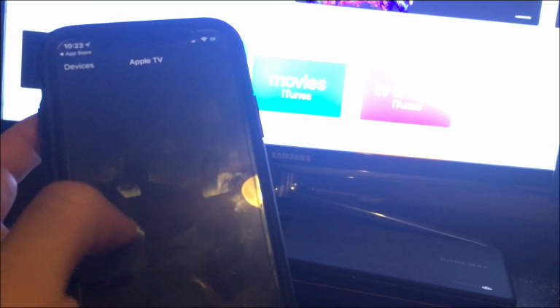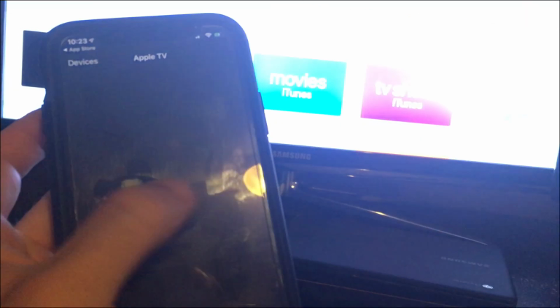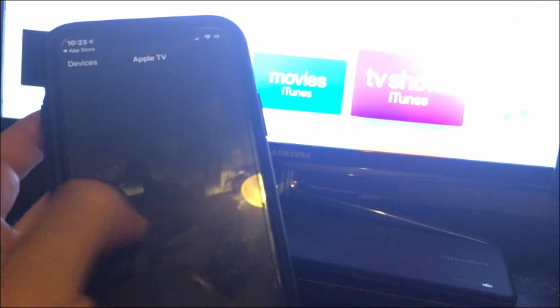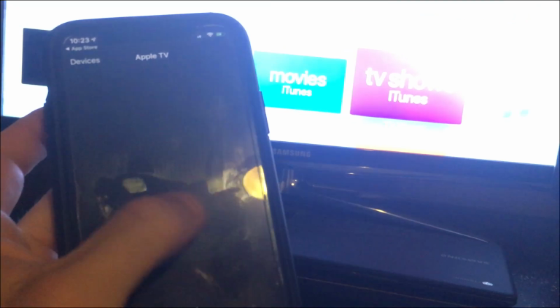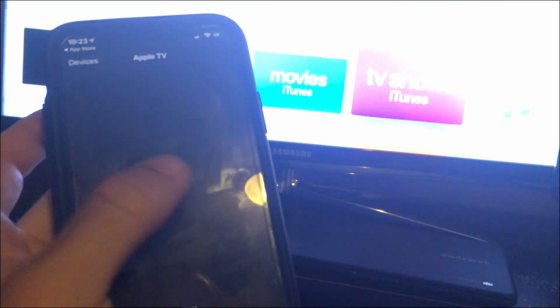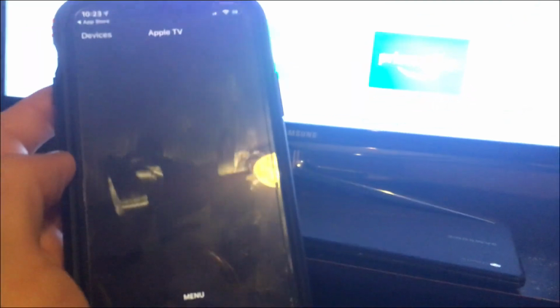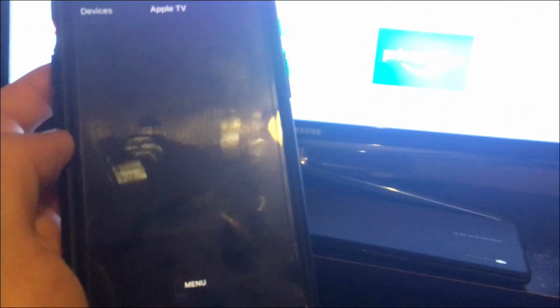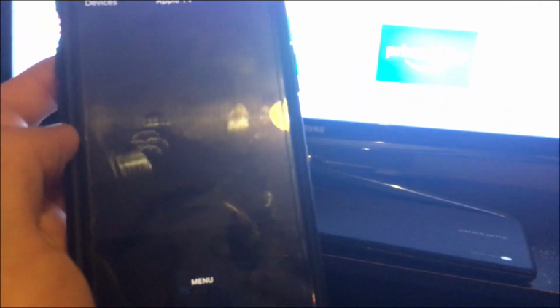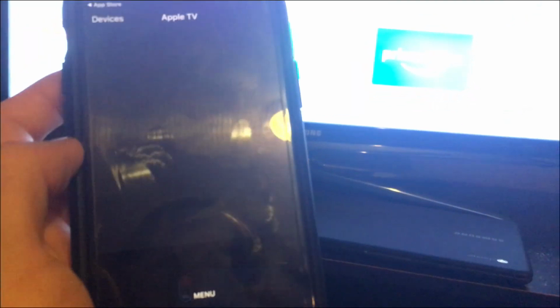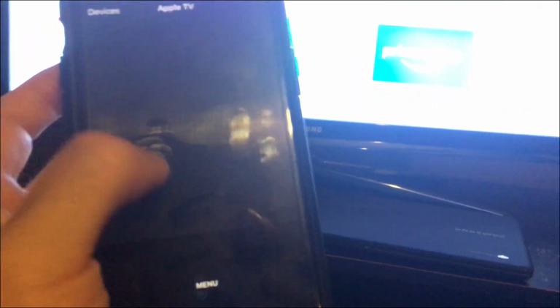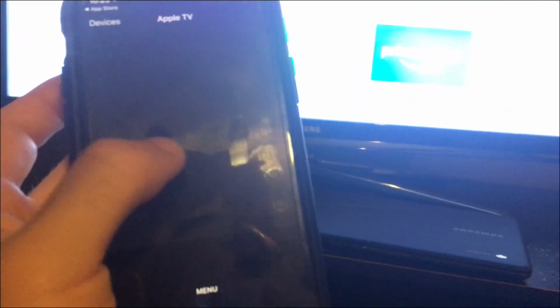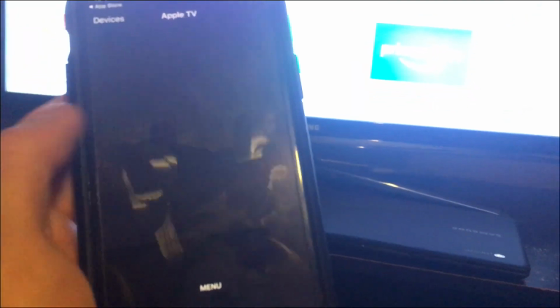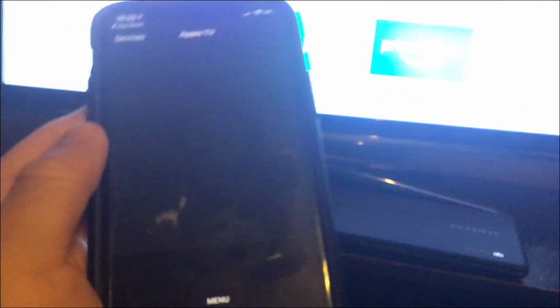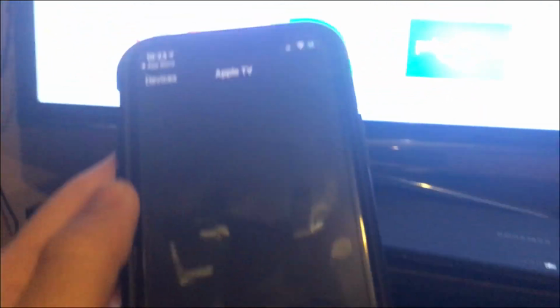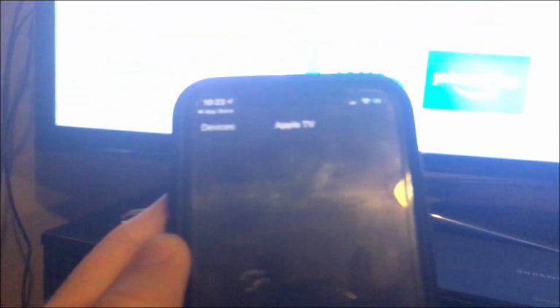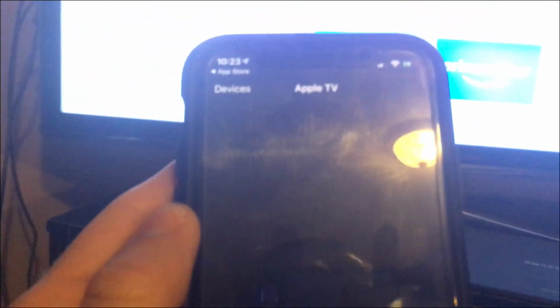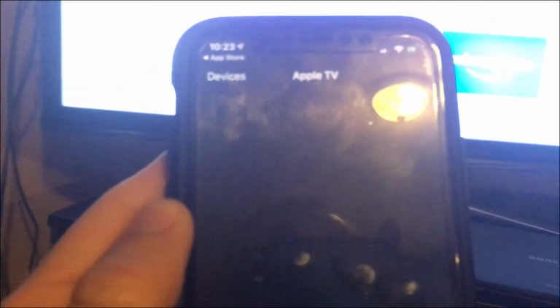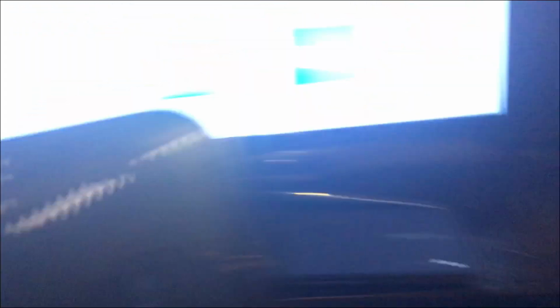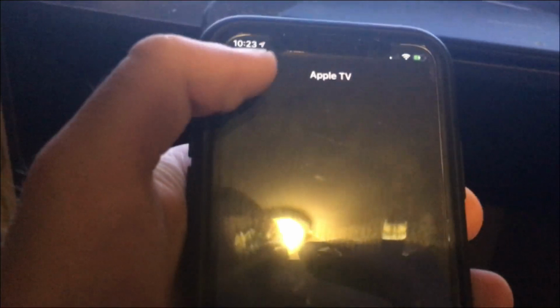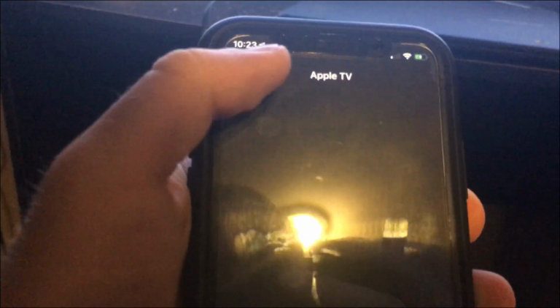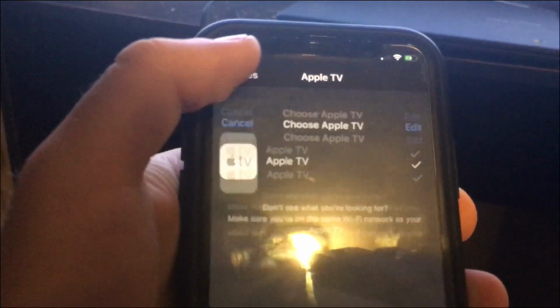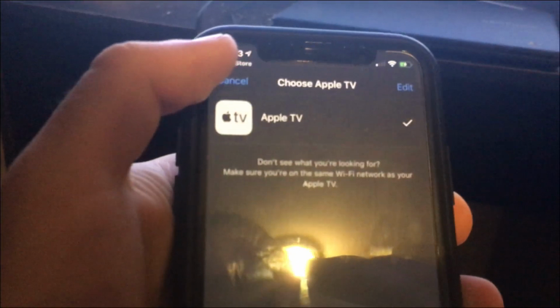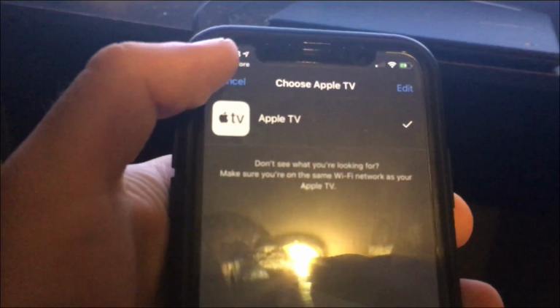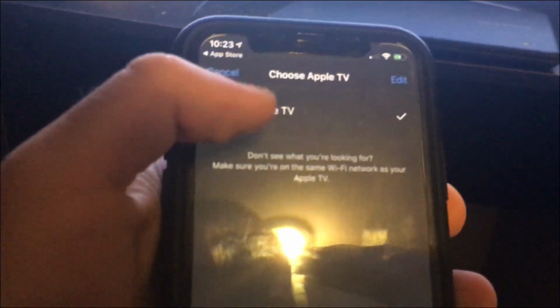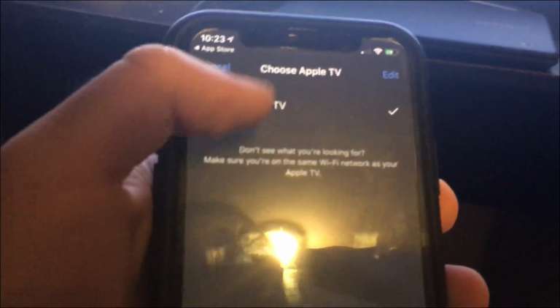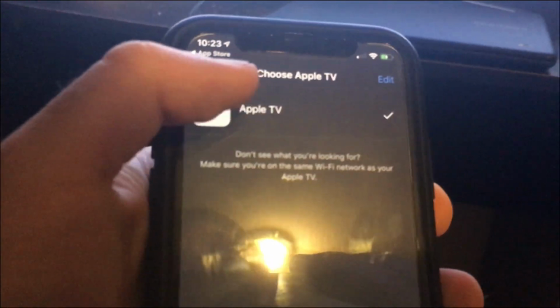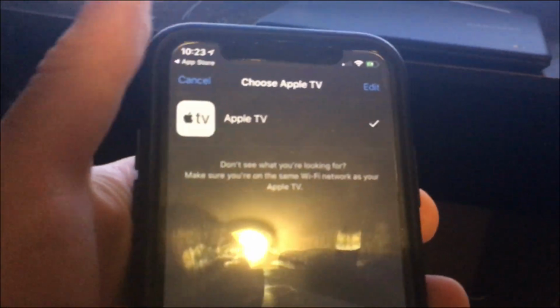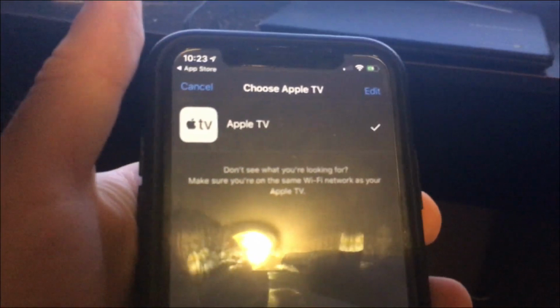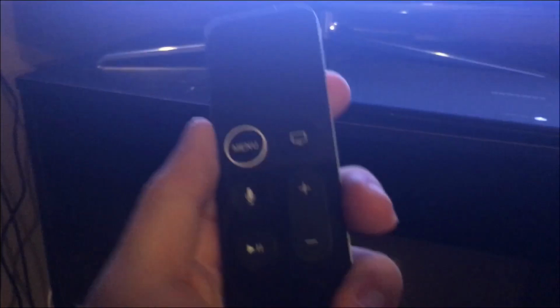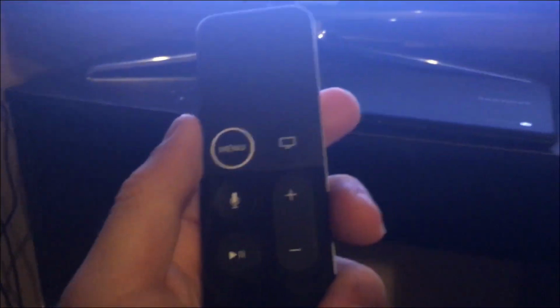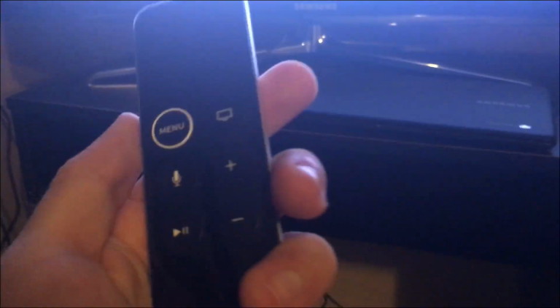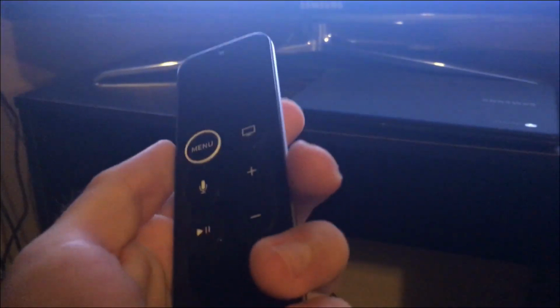If you tap on 'Devices' right here, you can see it's connected to my Apple TV. That confirms the connection is working properly.